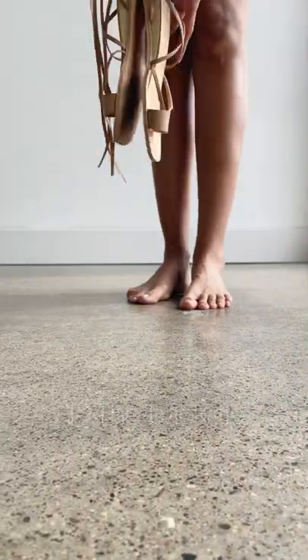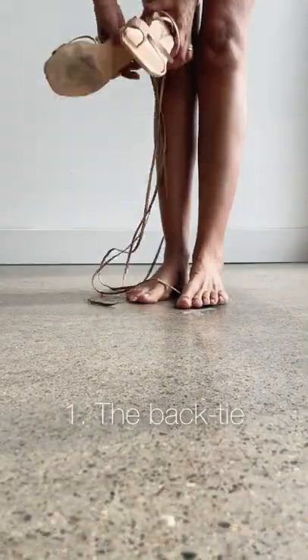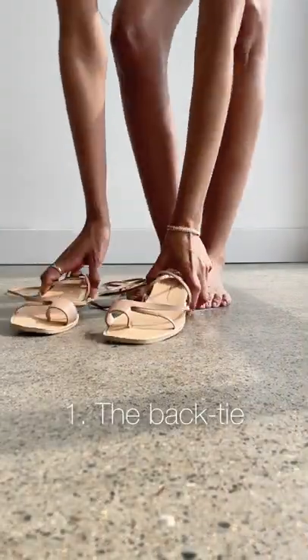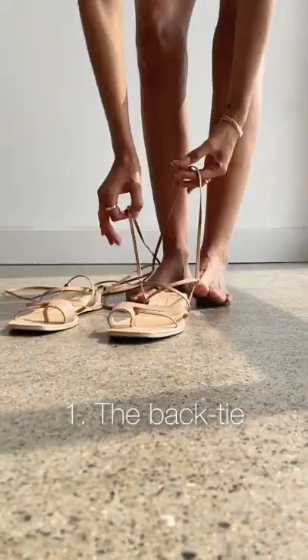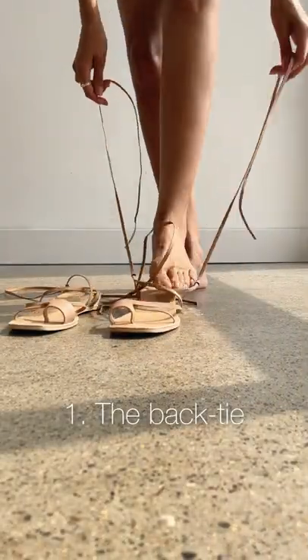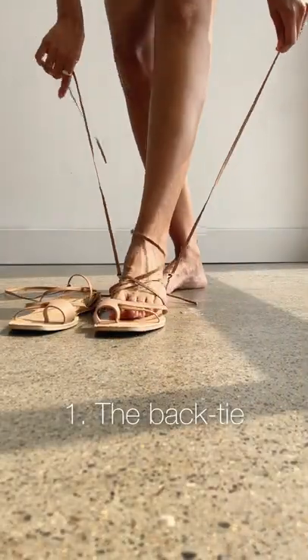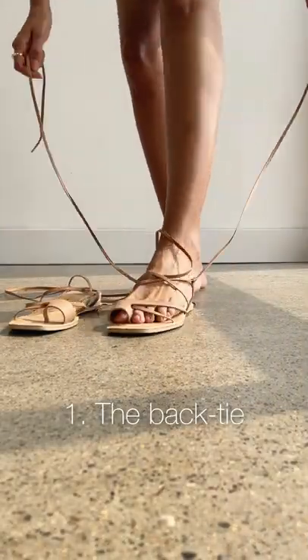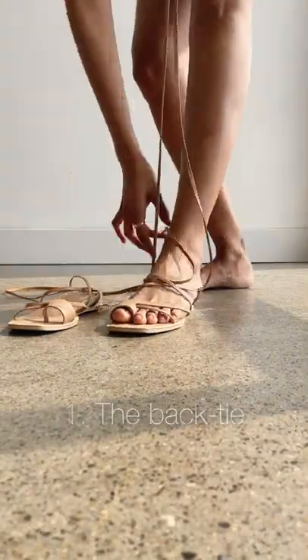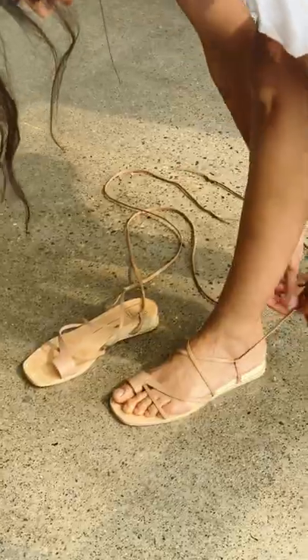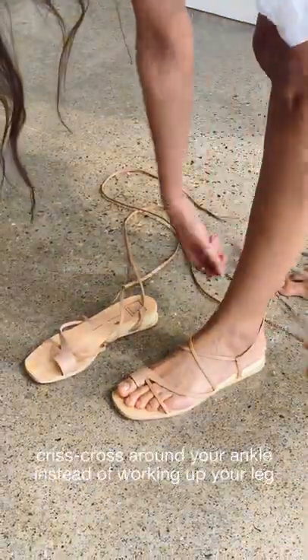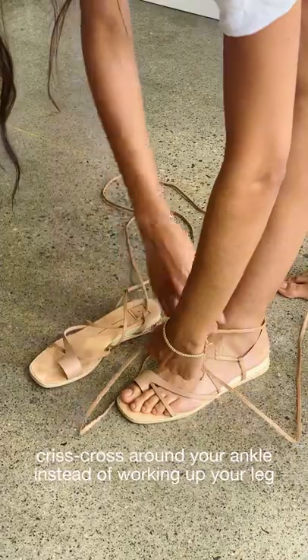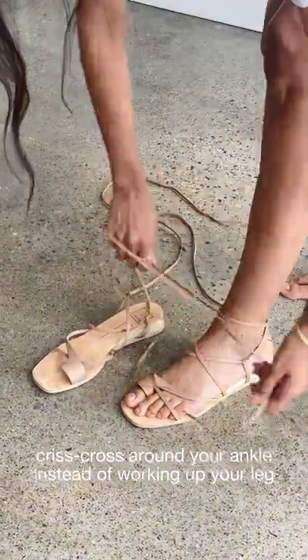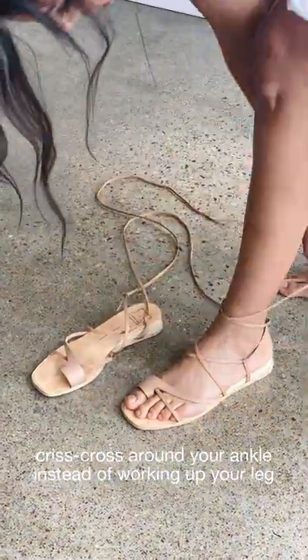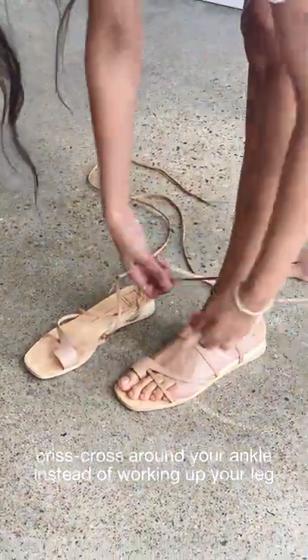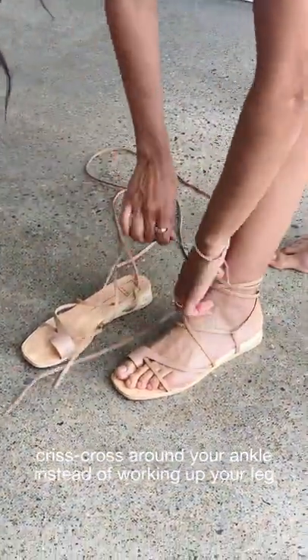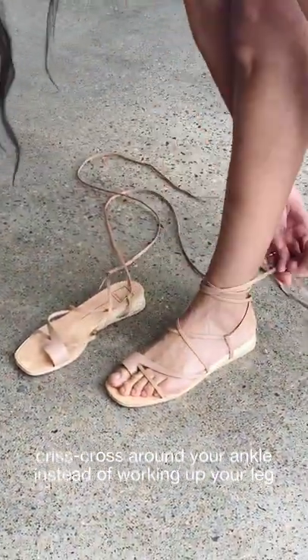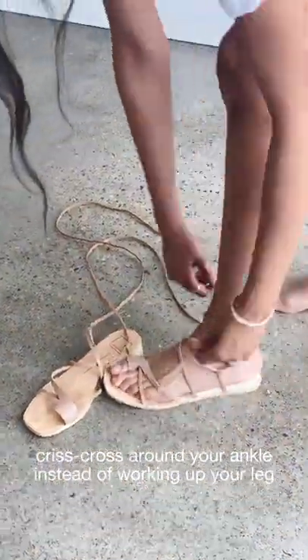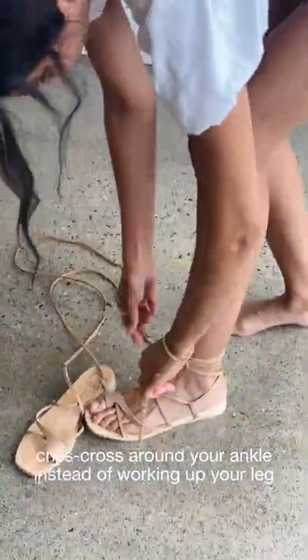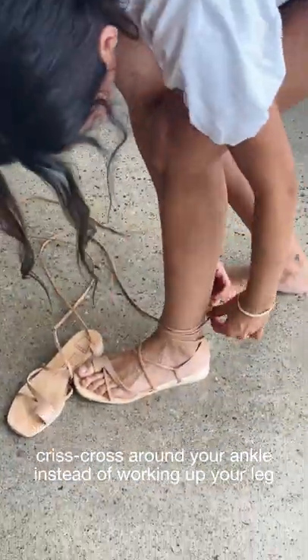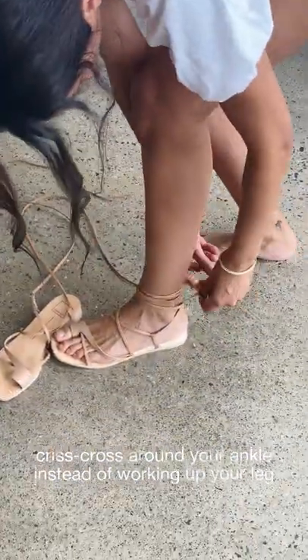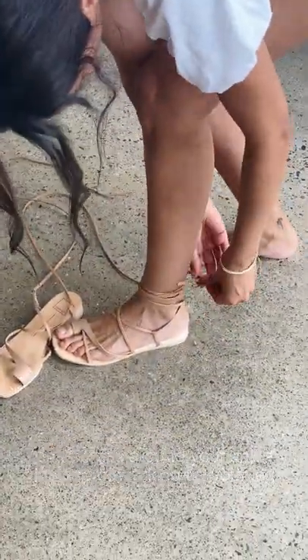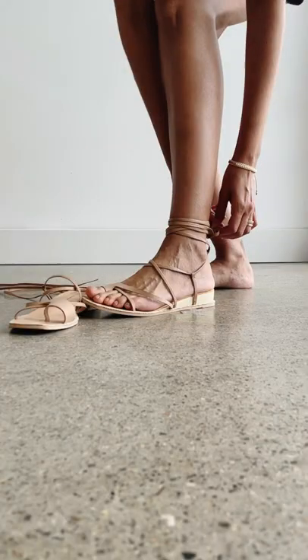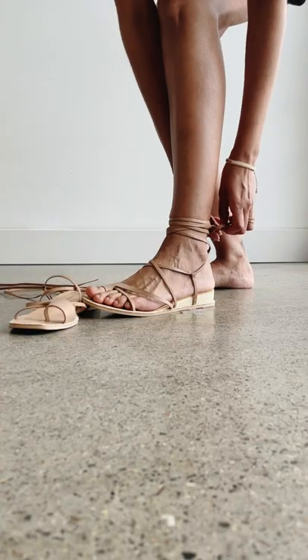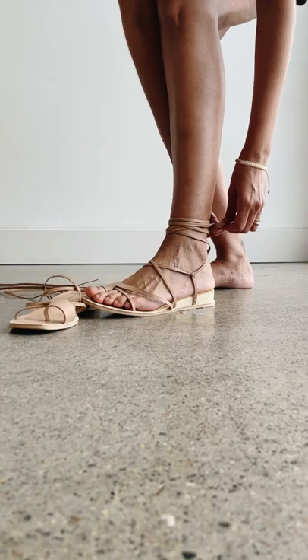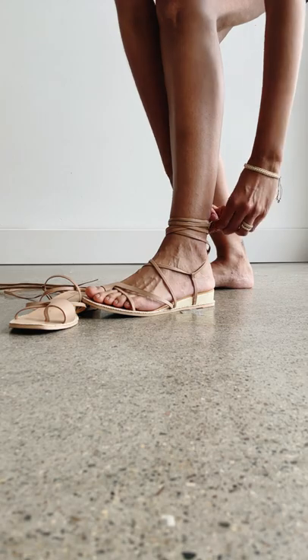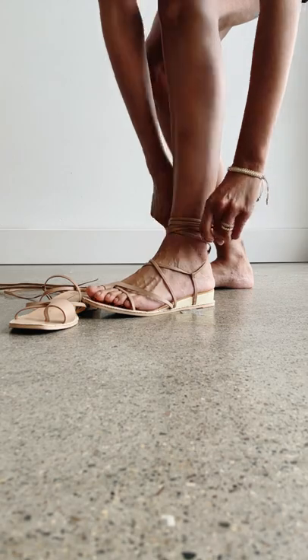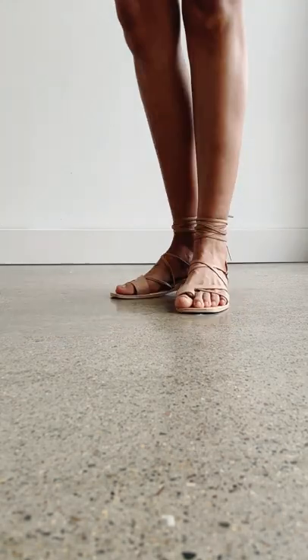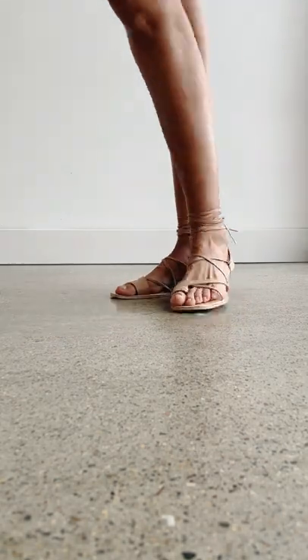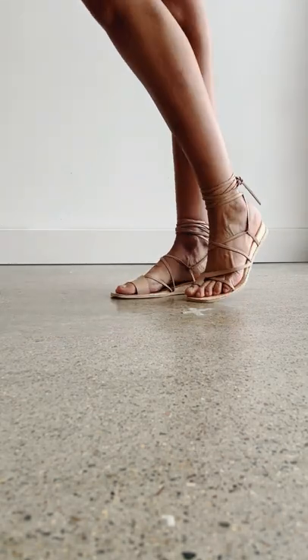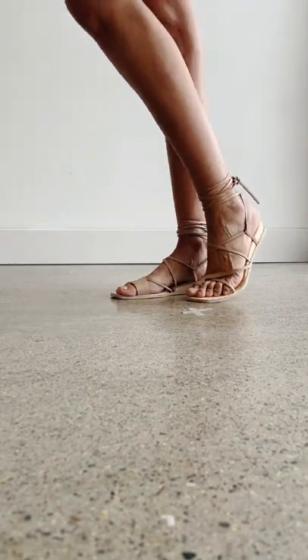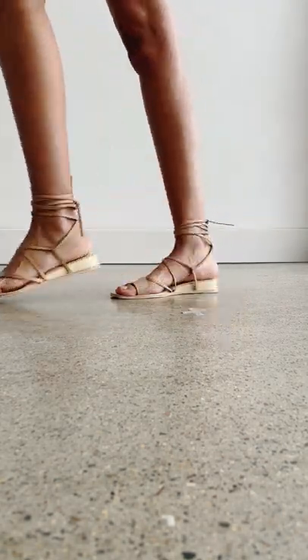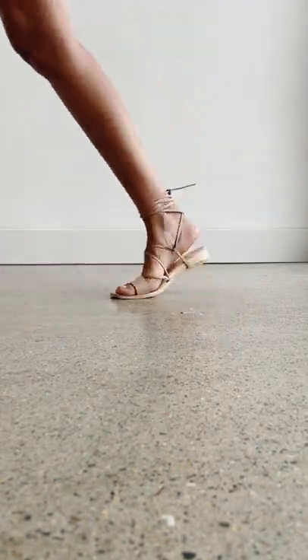First up, the back tie. Starting in the back, crisscross your laces, layering around your ankle instead of working up your leg, and double knot in the back for a chic and secure finish. Love it with a cutoff.